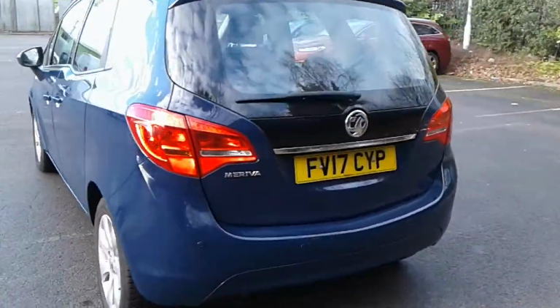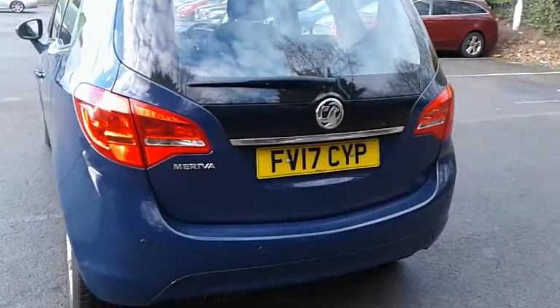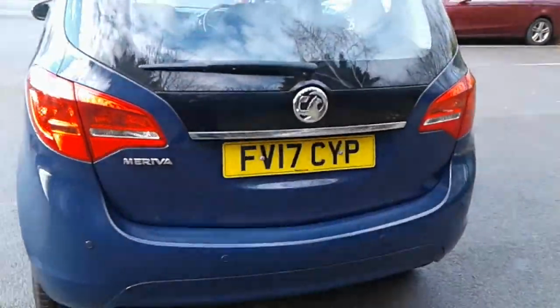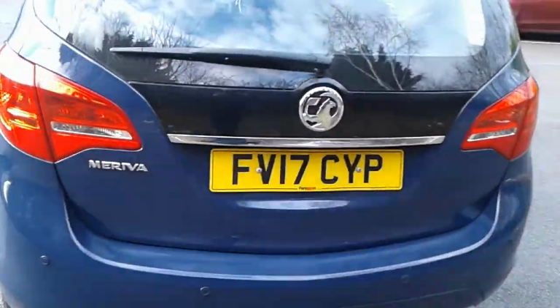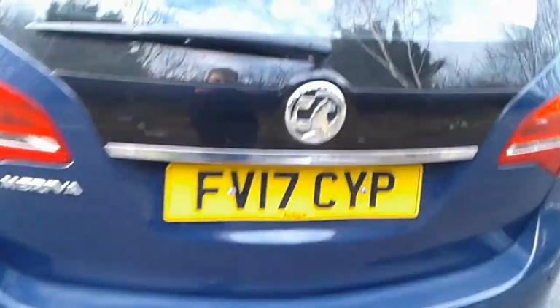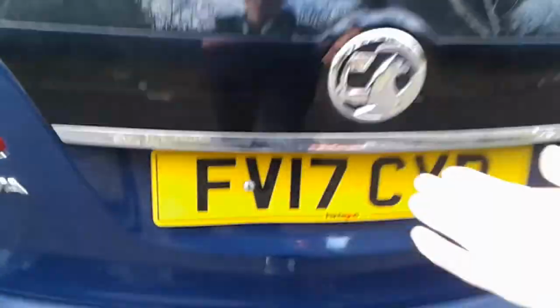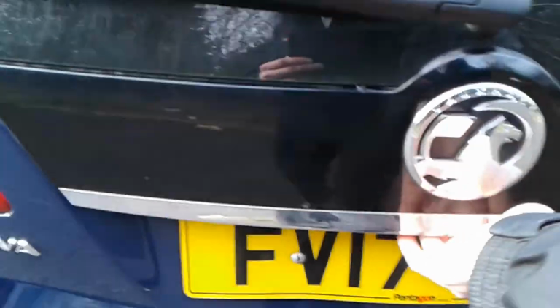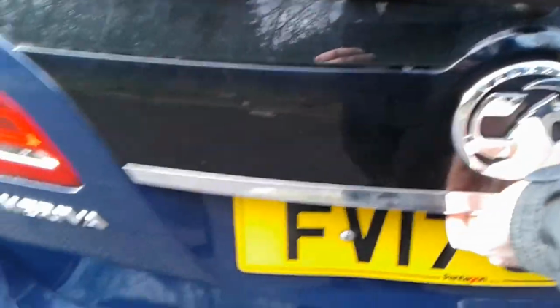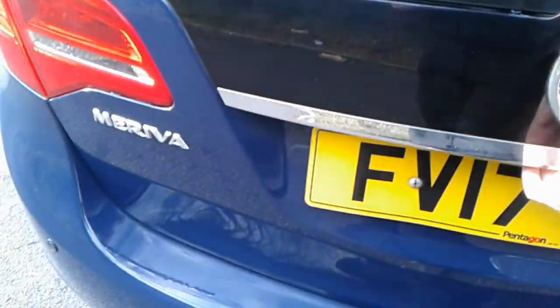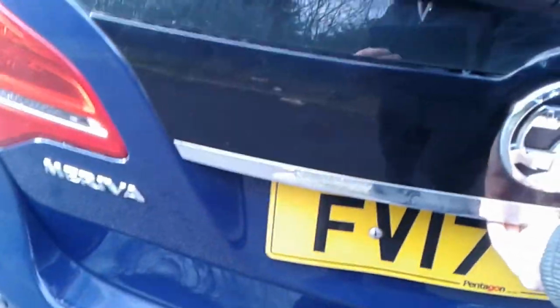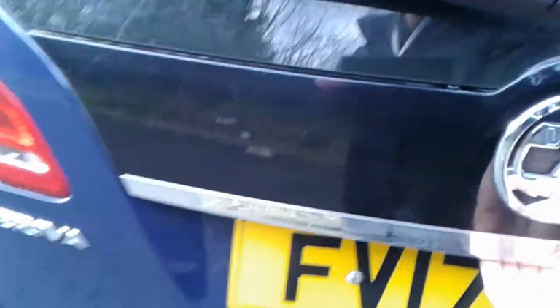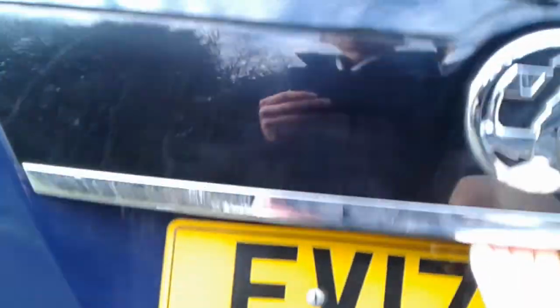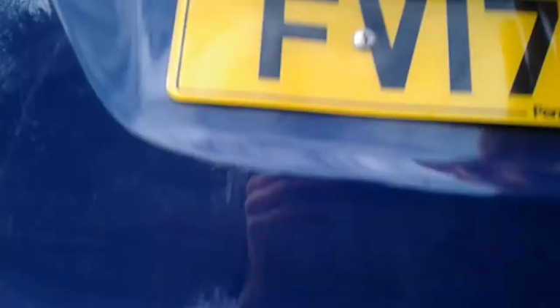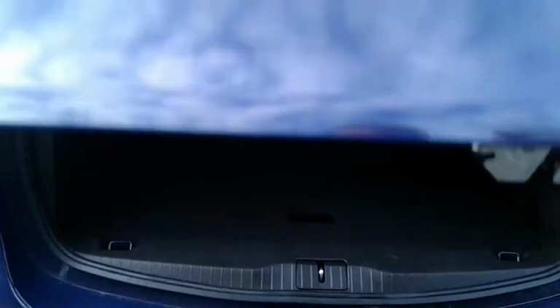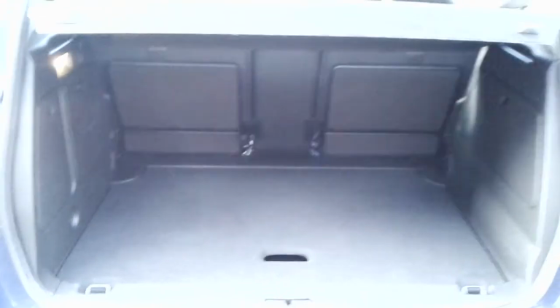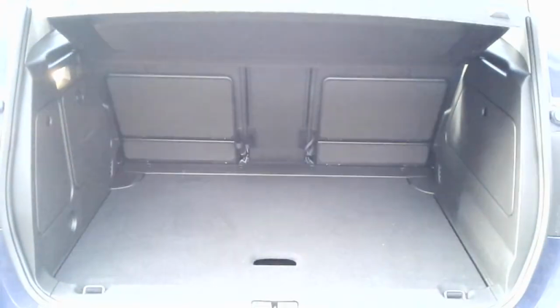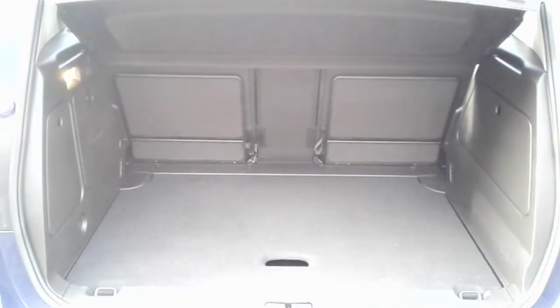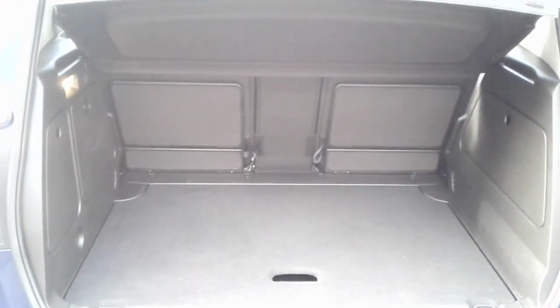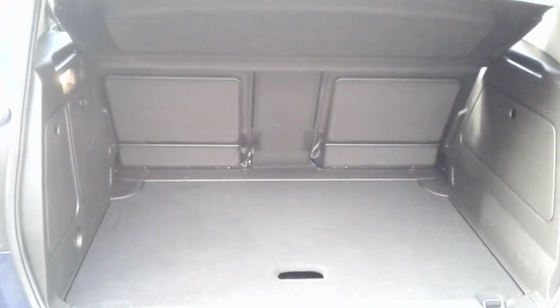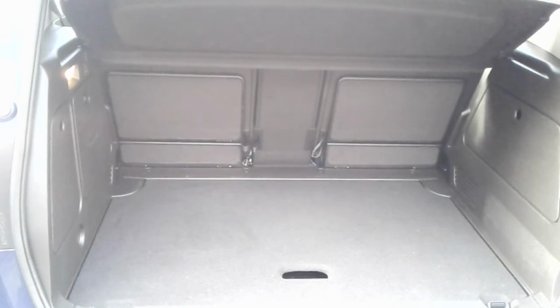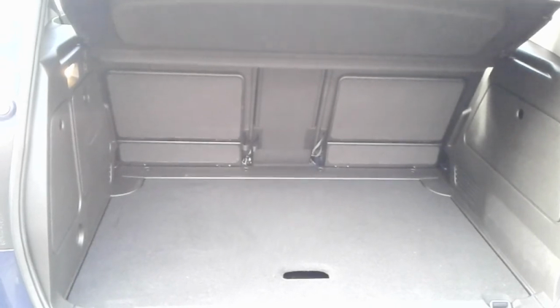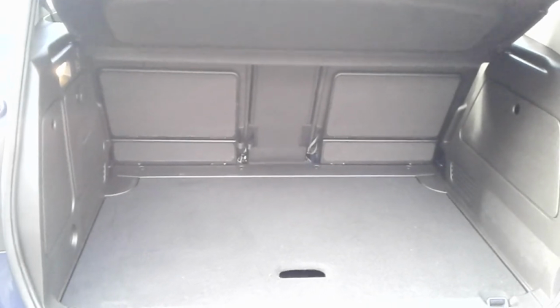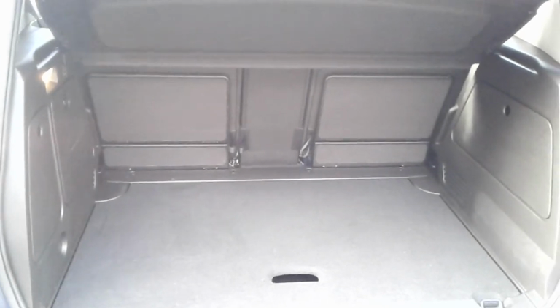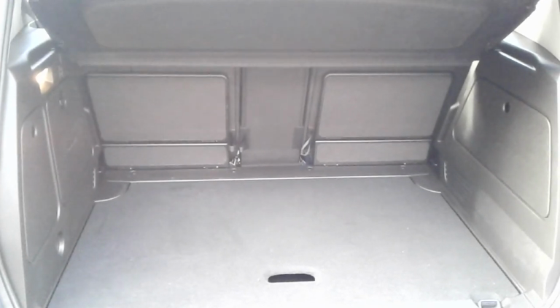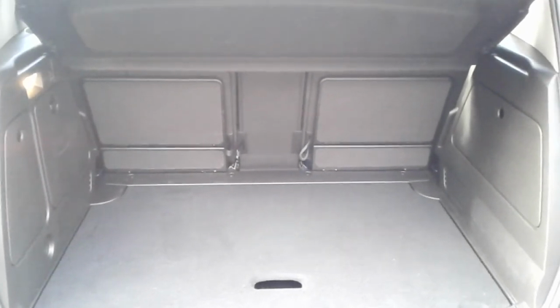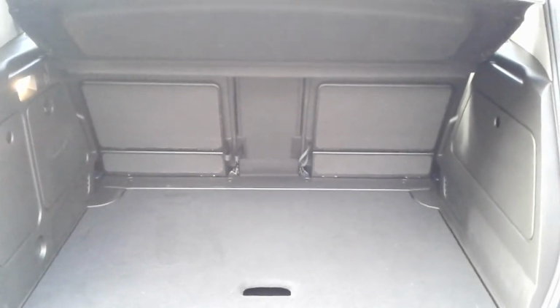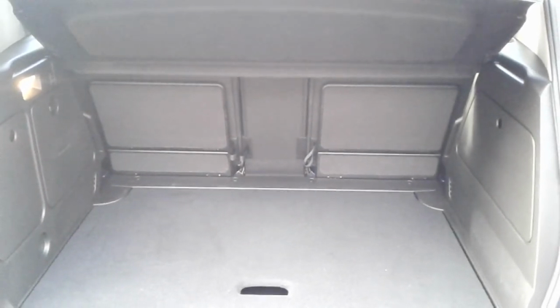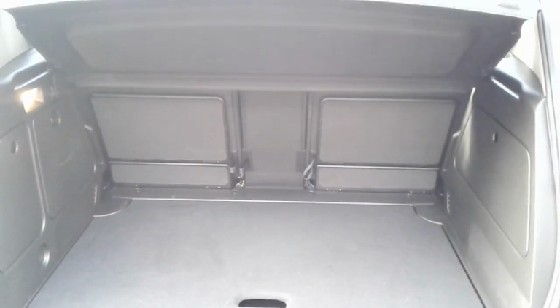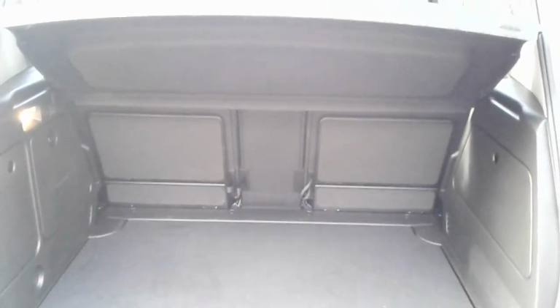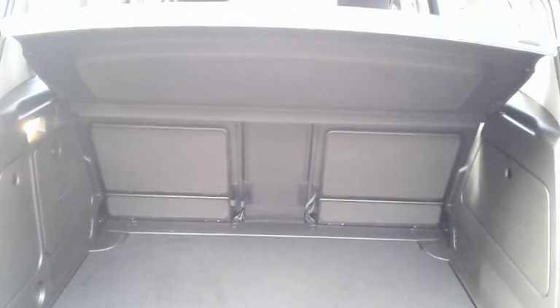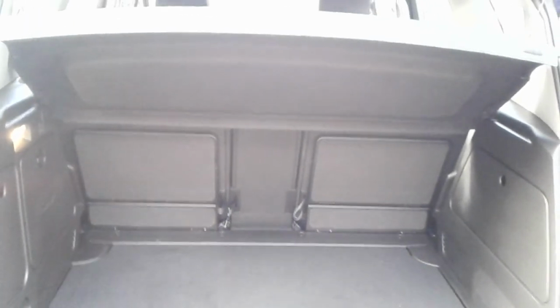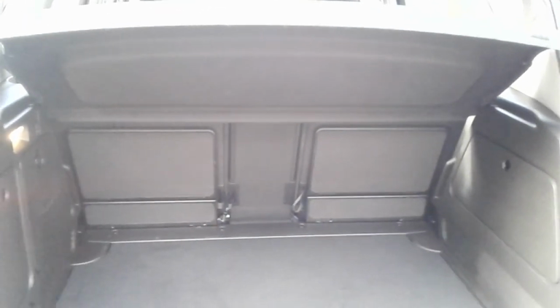There is a good size boot in the Meriva, plenty of room for the weekly shopping. If you do need more space, the rear seats do split and fold.